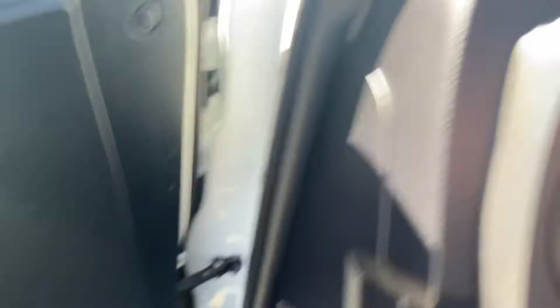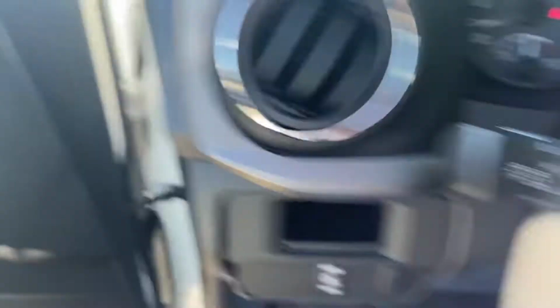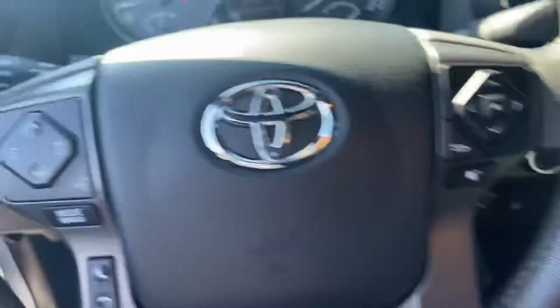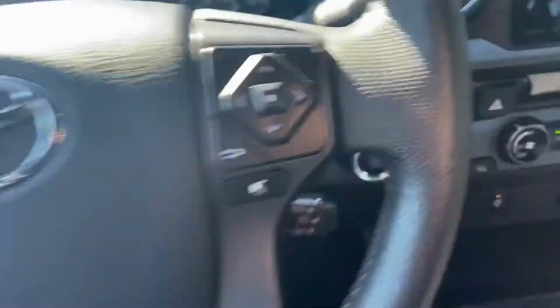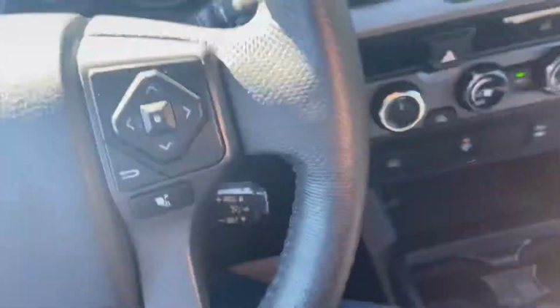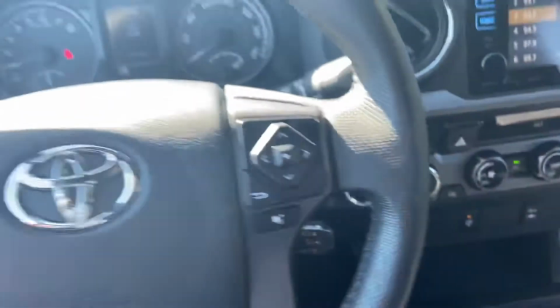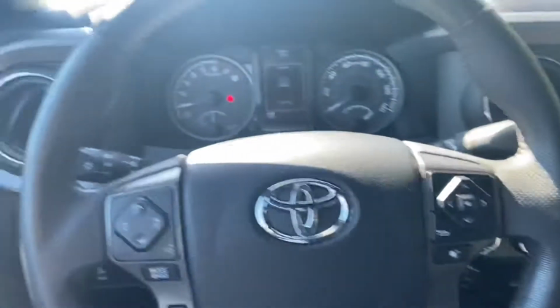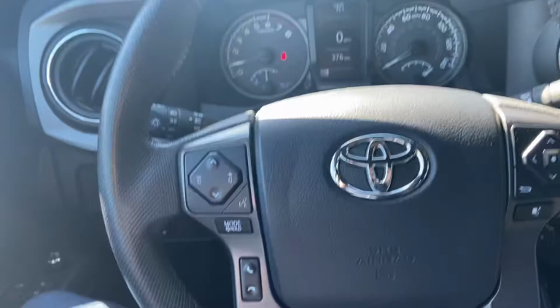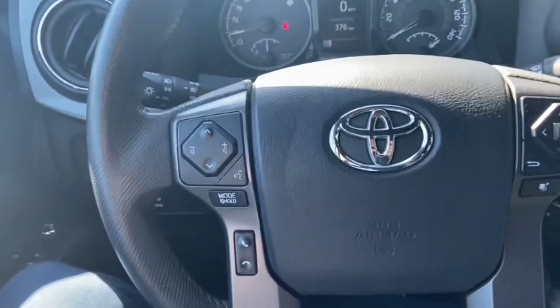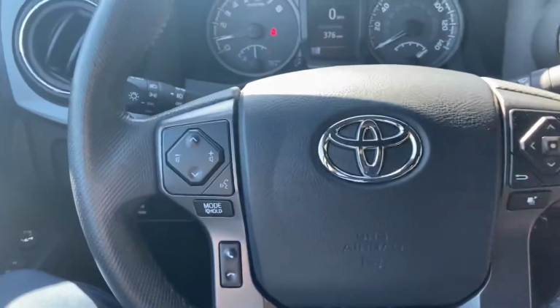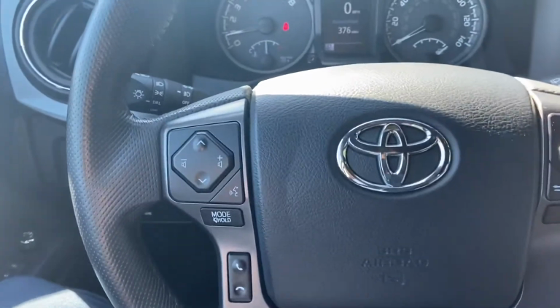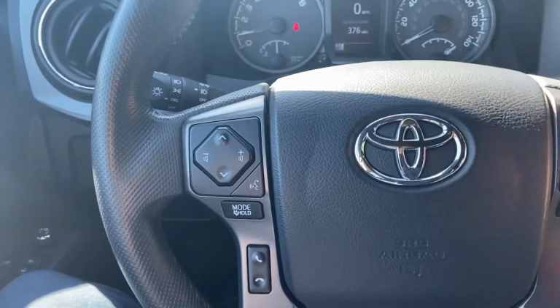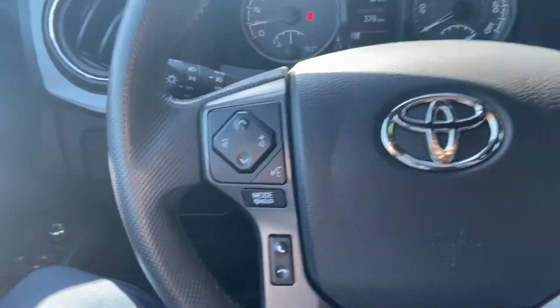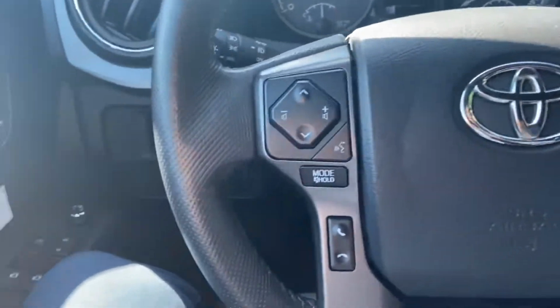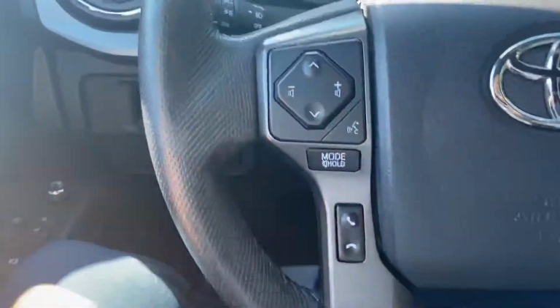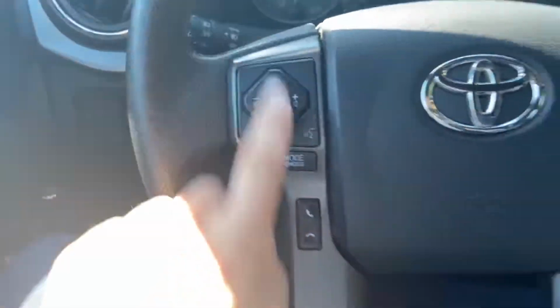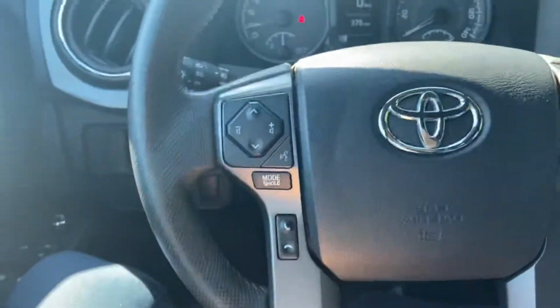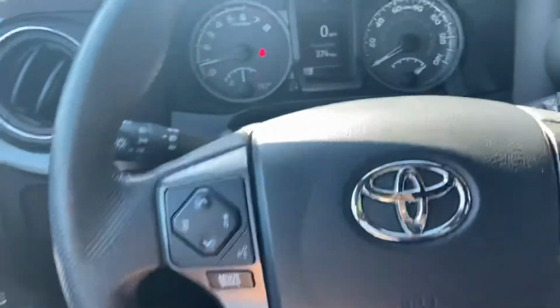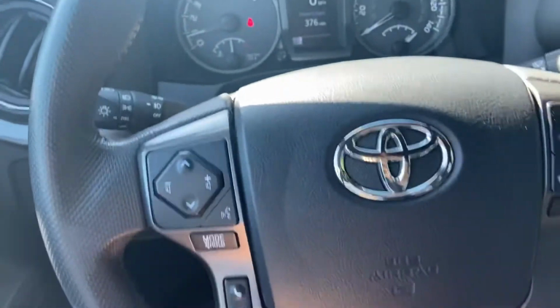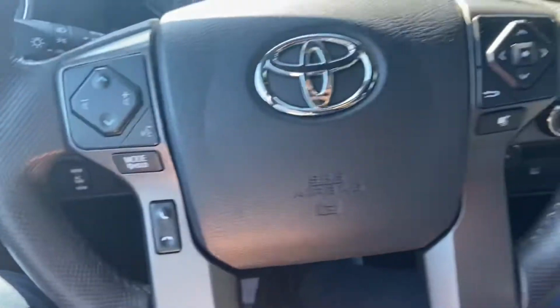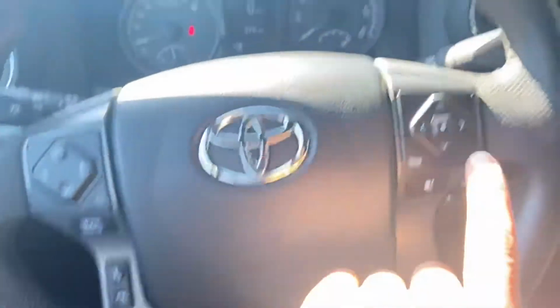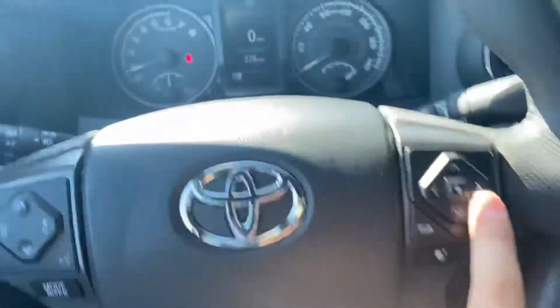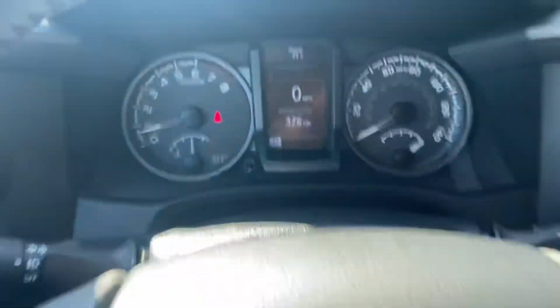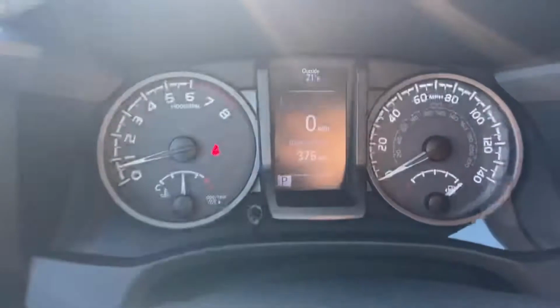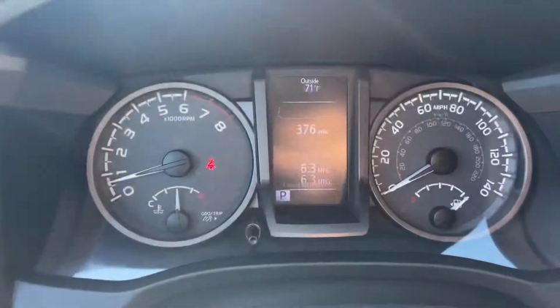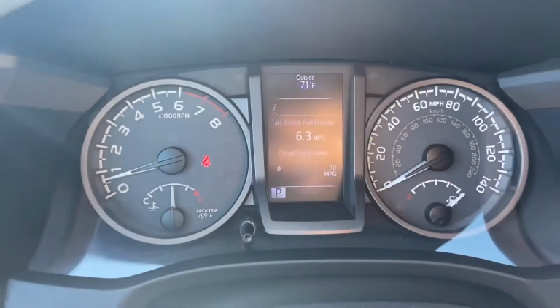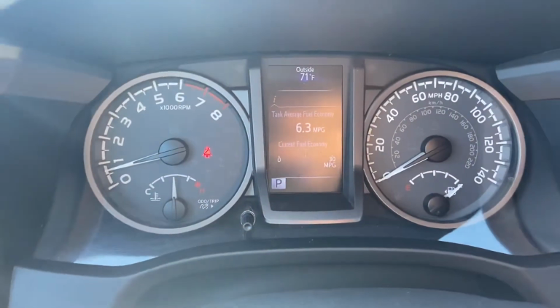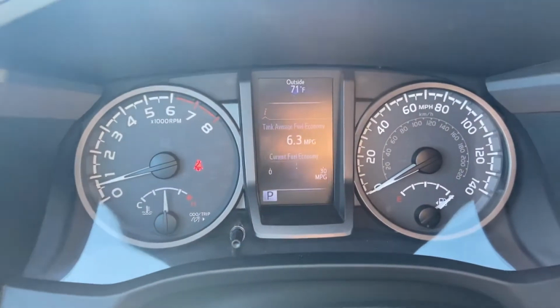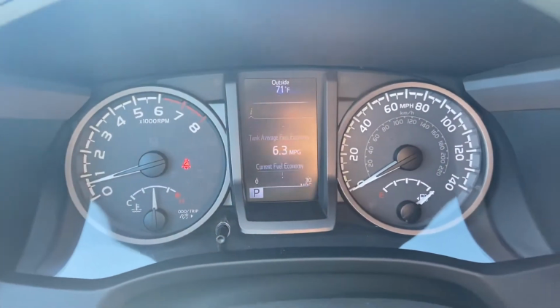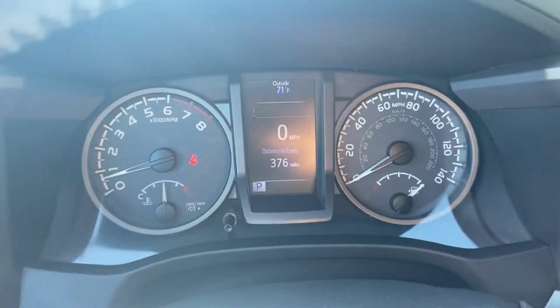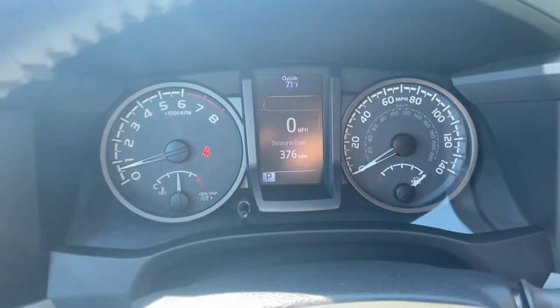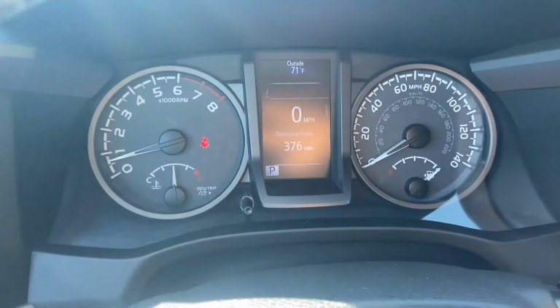Go ahead and hop inside this truck. You have some functionality on the wheel to the left side here — some buttons for your audio system and hands-free phone. On the right side you have some buttons to operate that center screen between the gauge cluster. There are tons of vehicle information to scroll through.